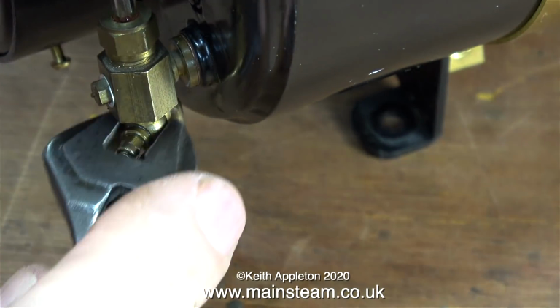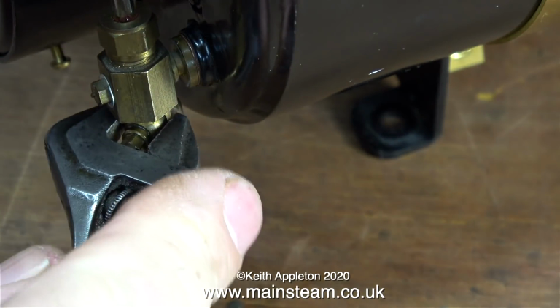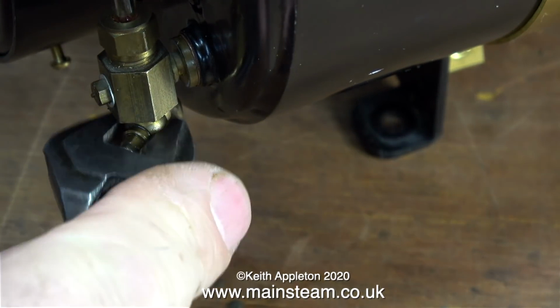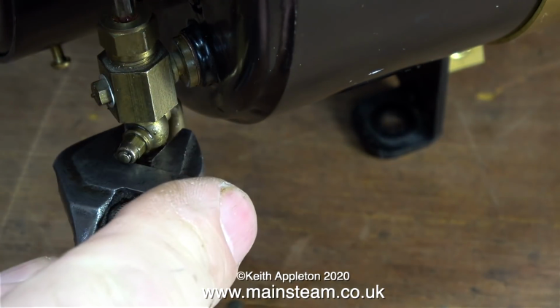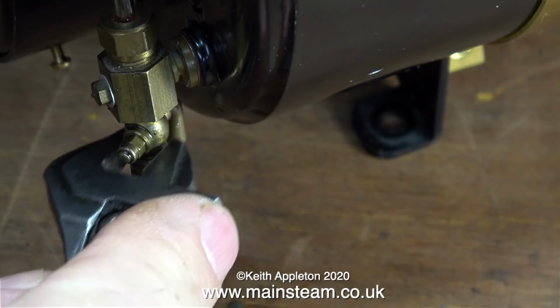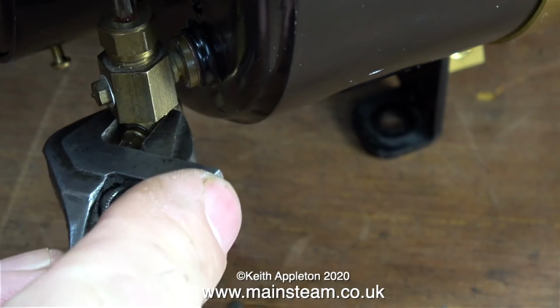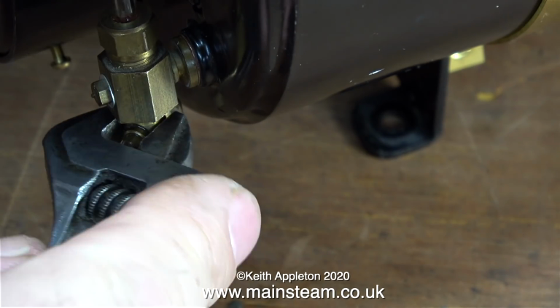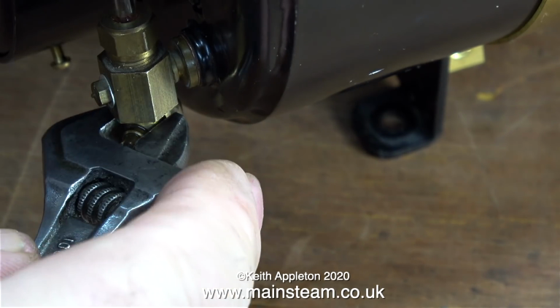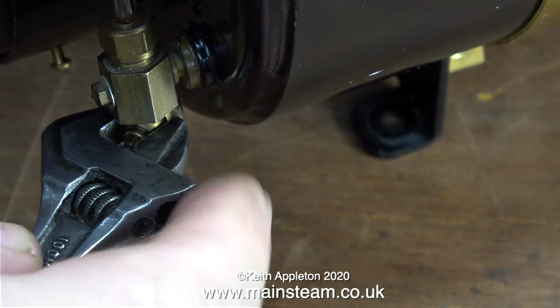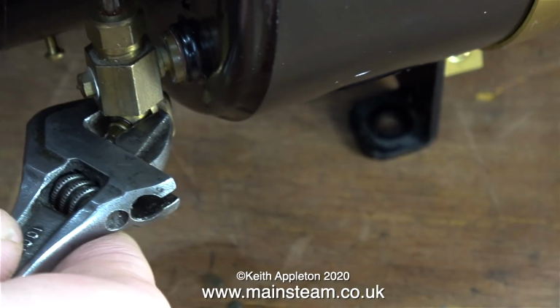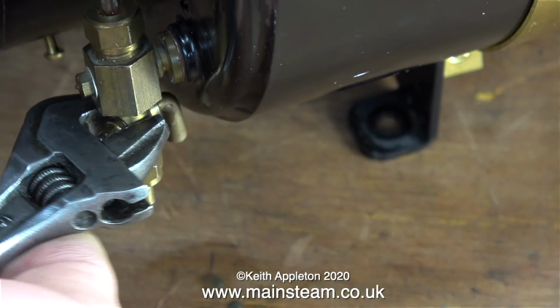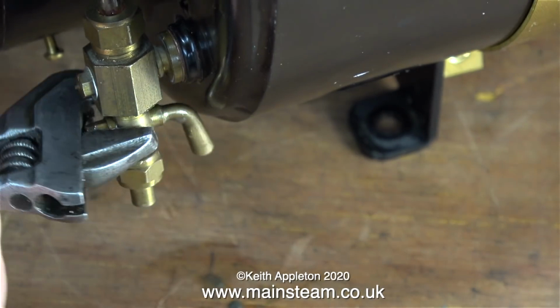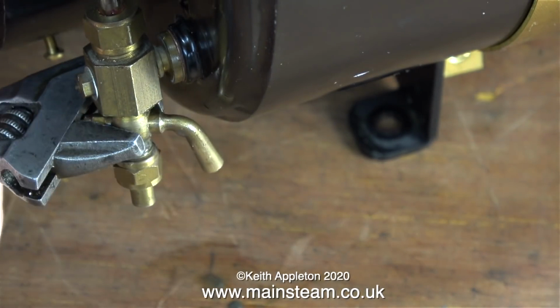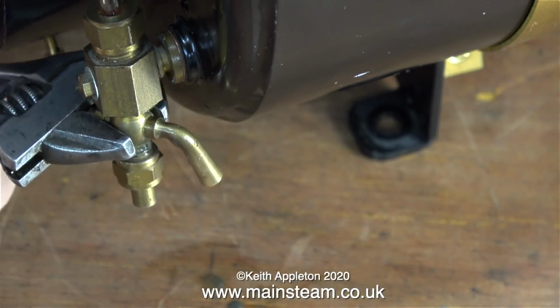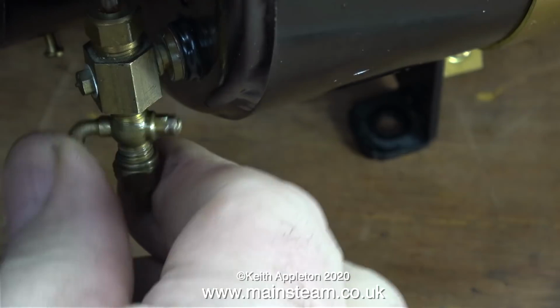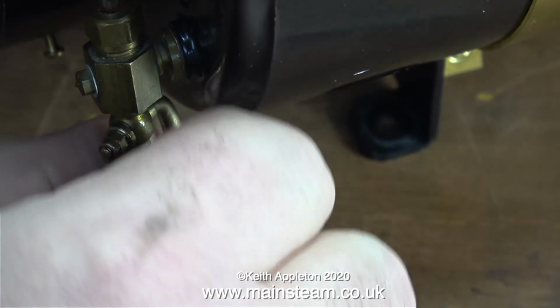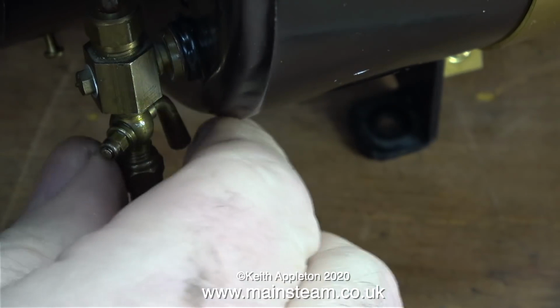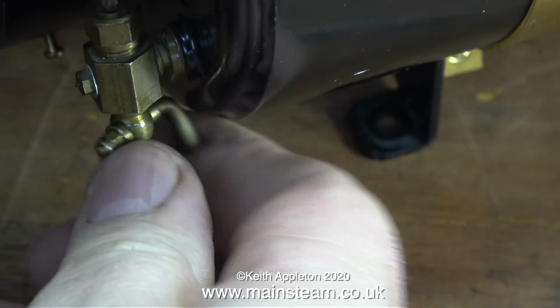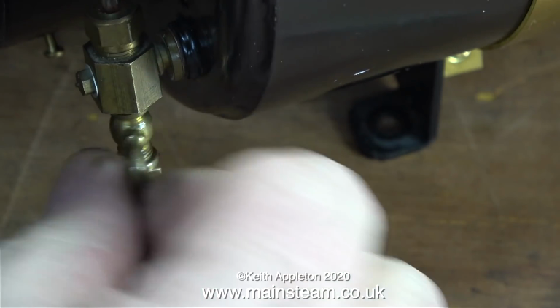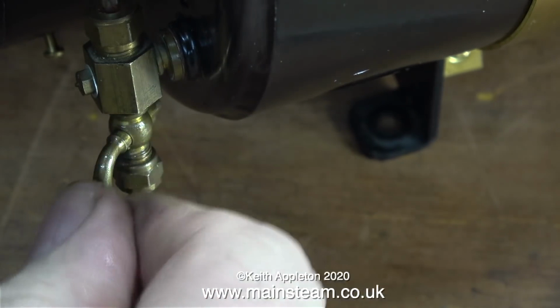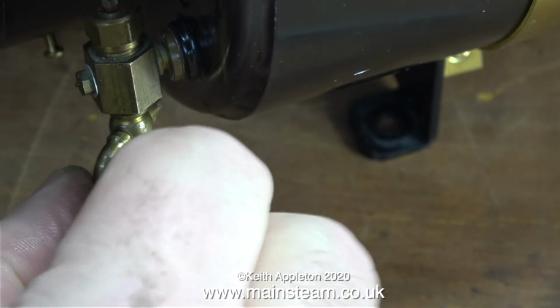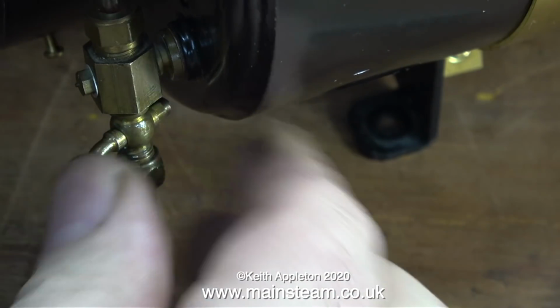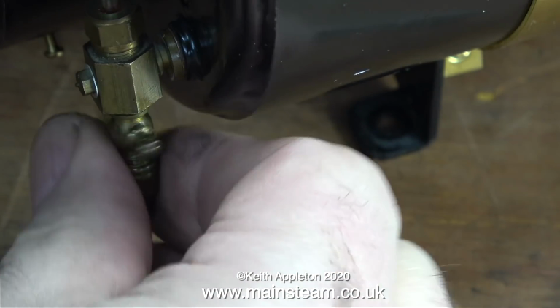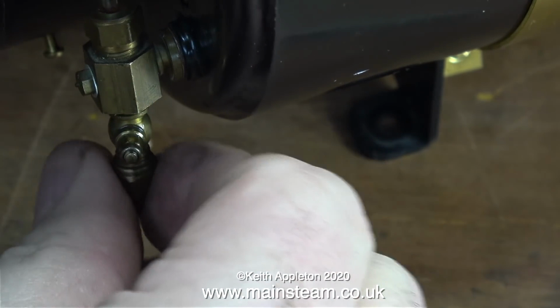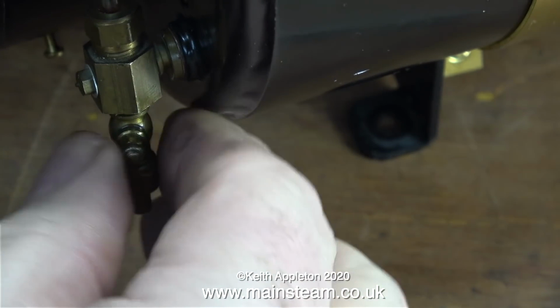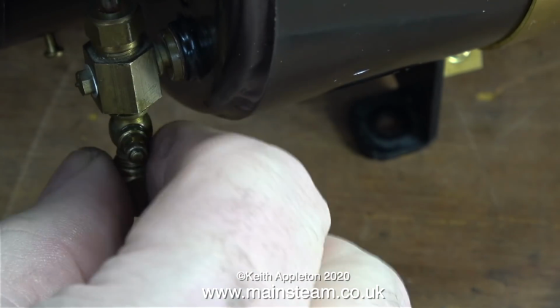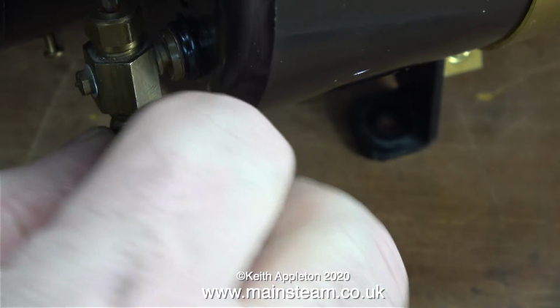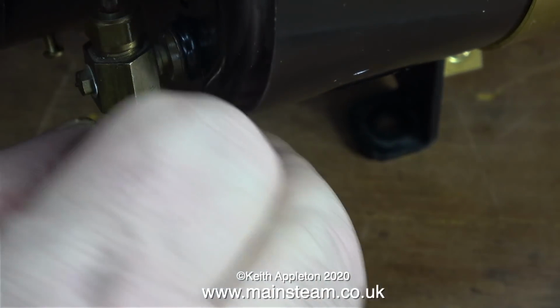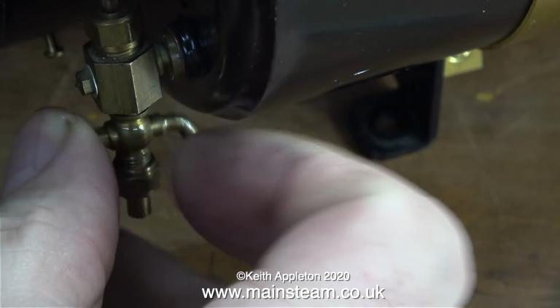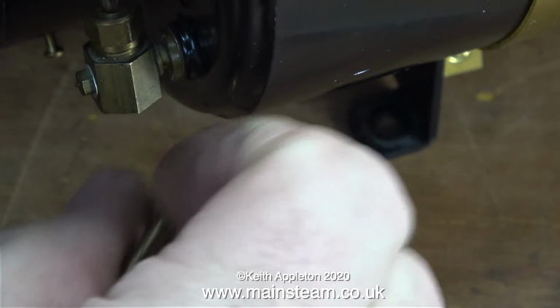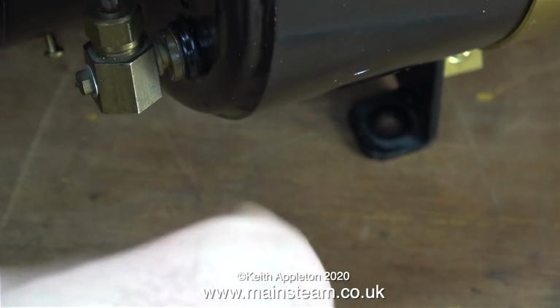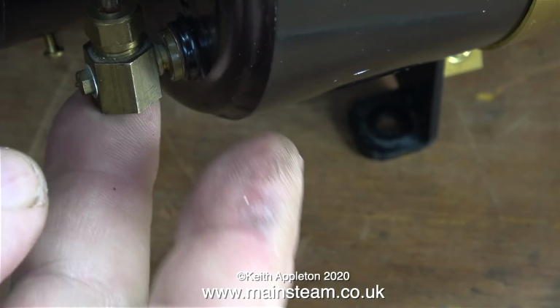I'm going to use my method, but I can't use it in this video because I don't have the parts. I need to take a trip to my friend Chris English at CMA Engineering and buy some good parts from him.